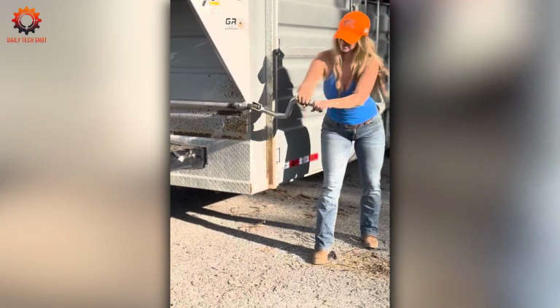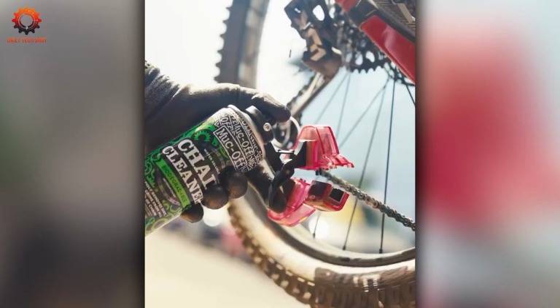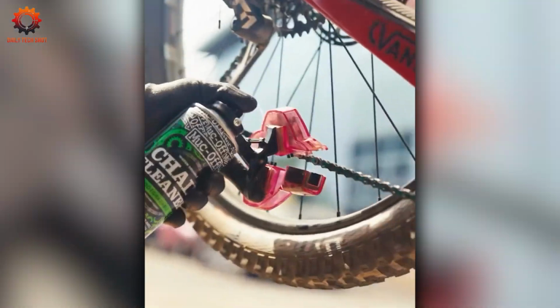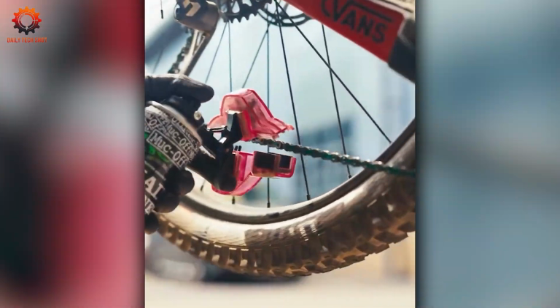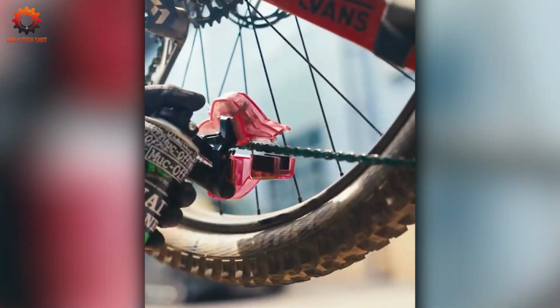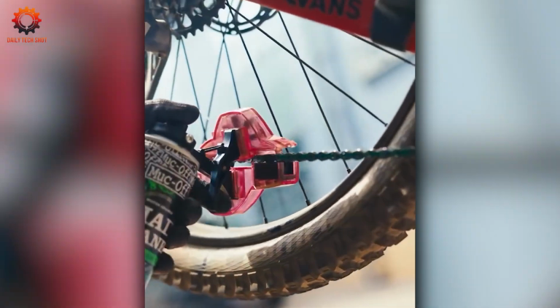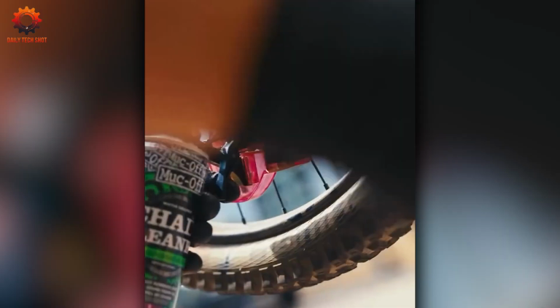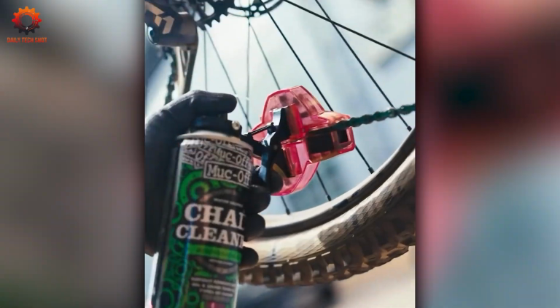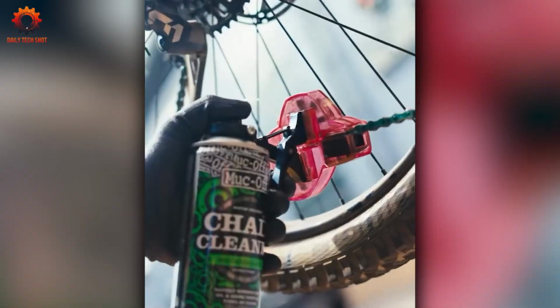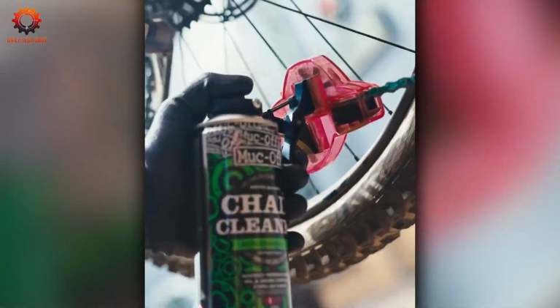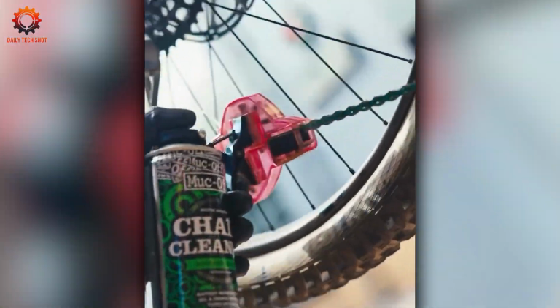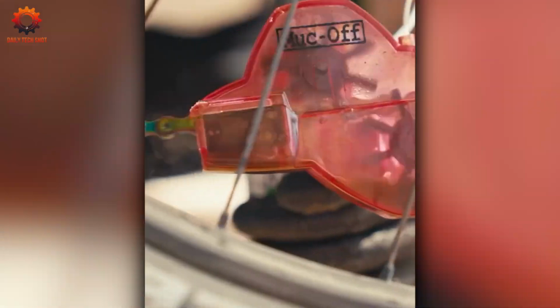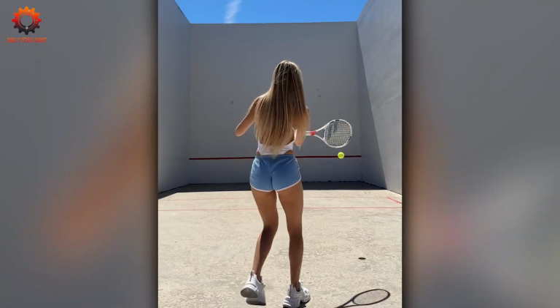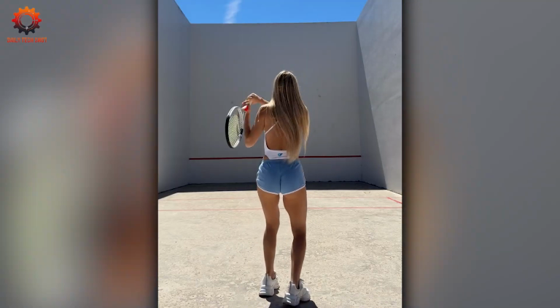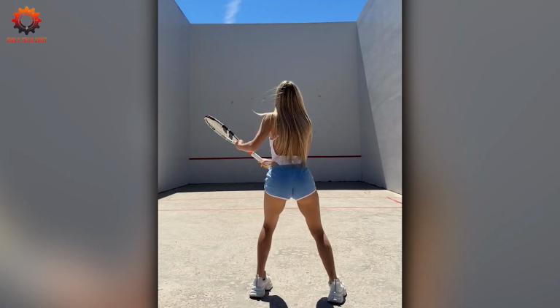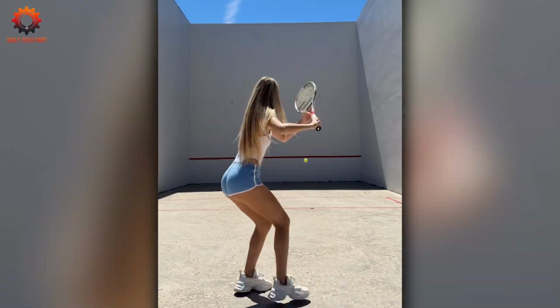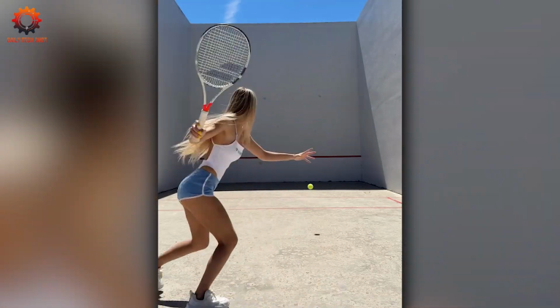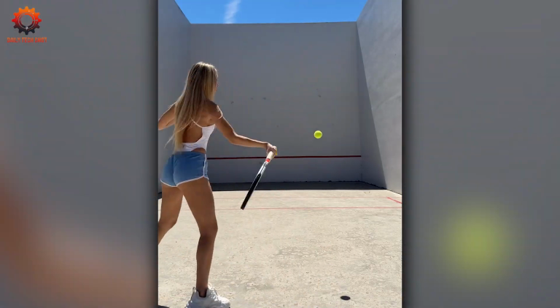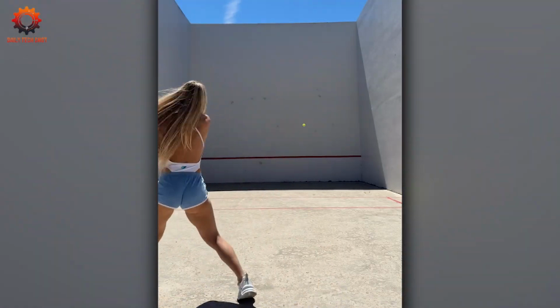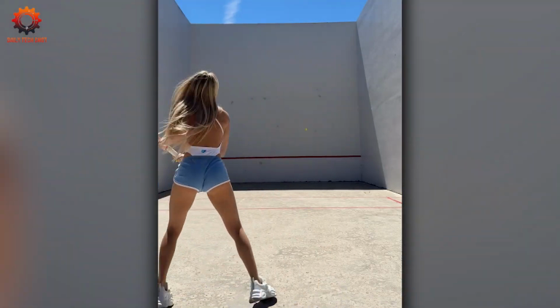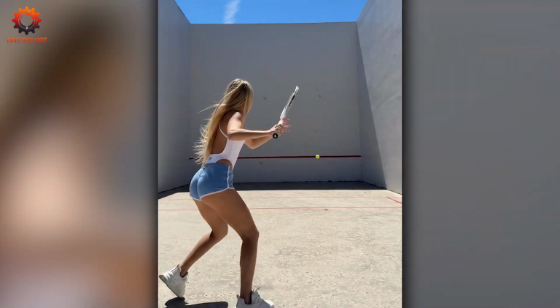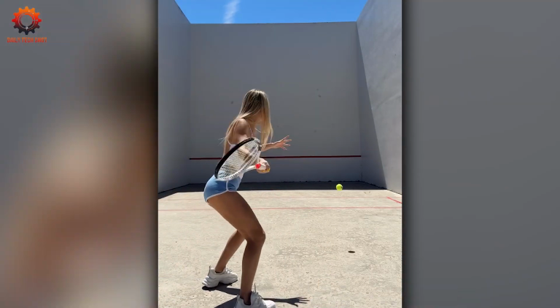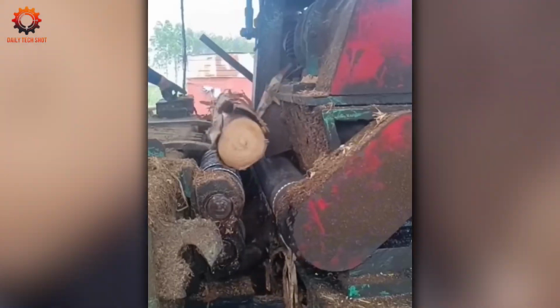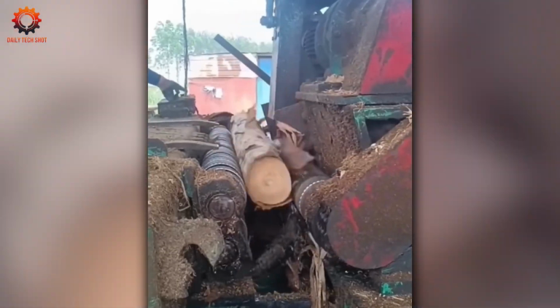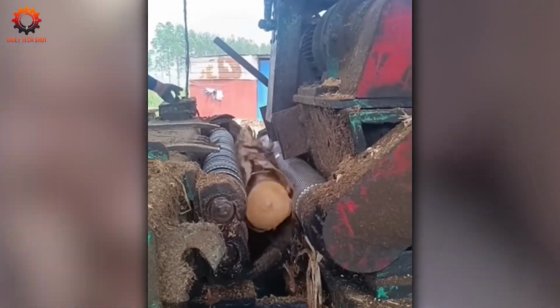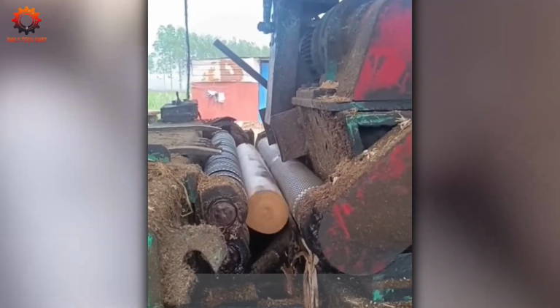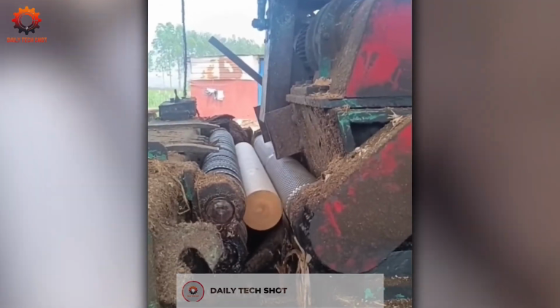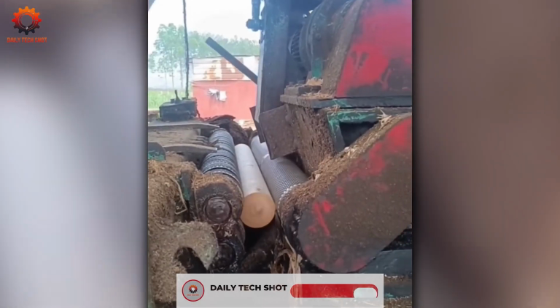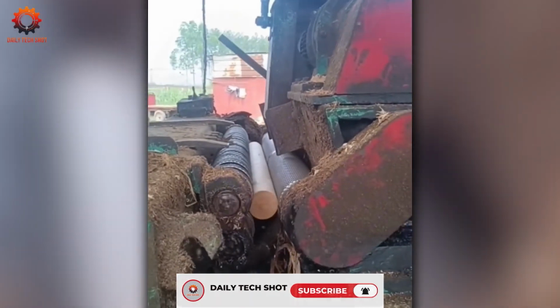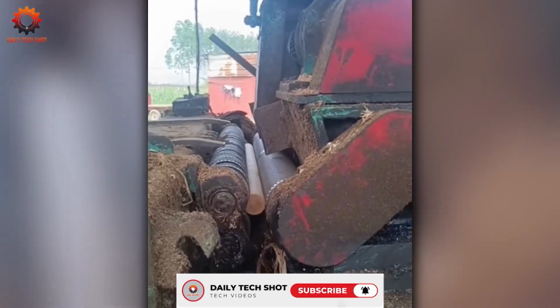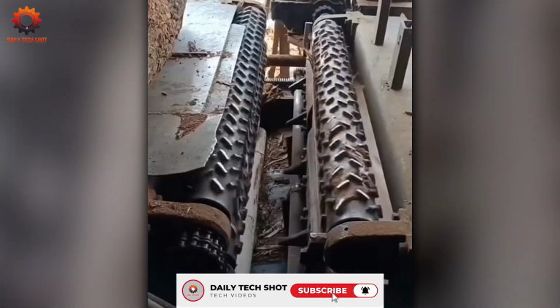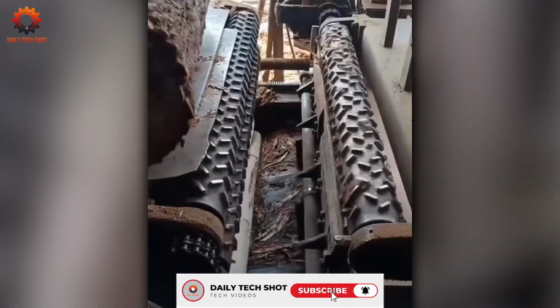This is Daily Tech Shot, where every motion matters and every tool earns its place. Real machines, real precision, real power. Let's get into it.